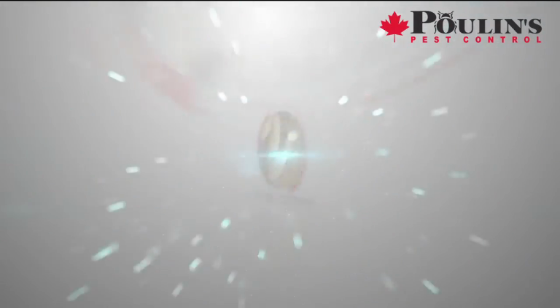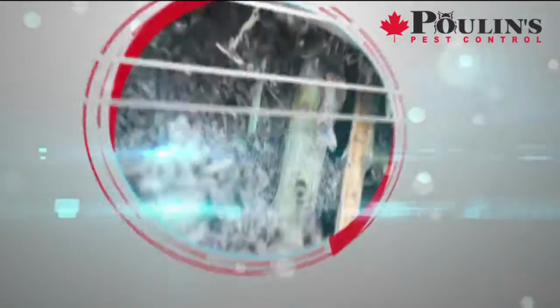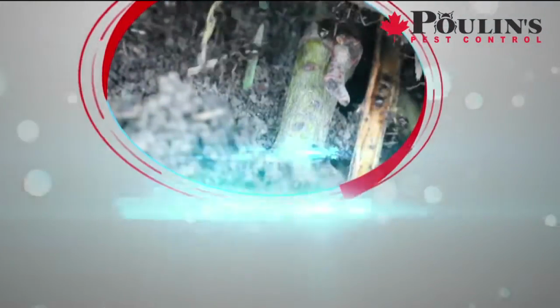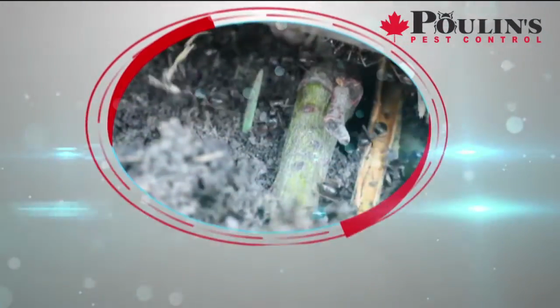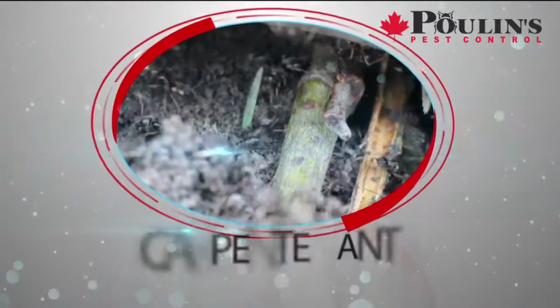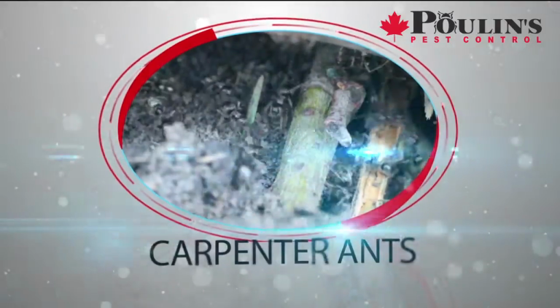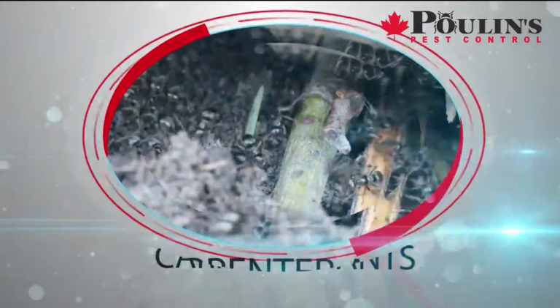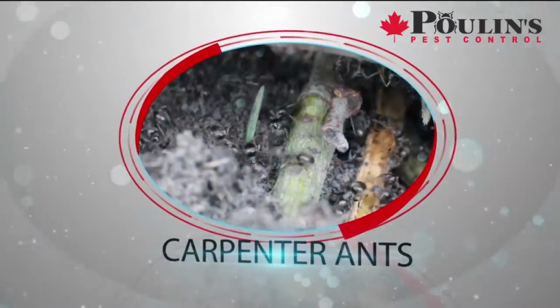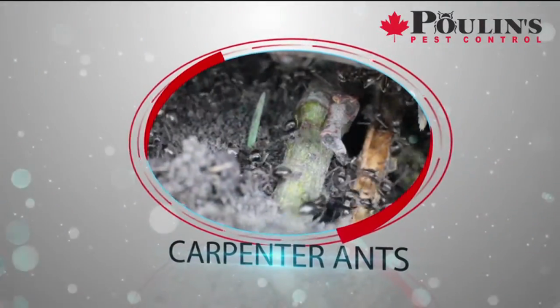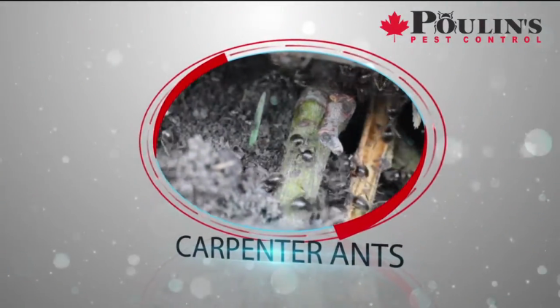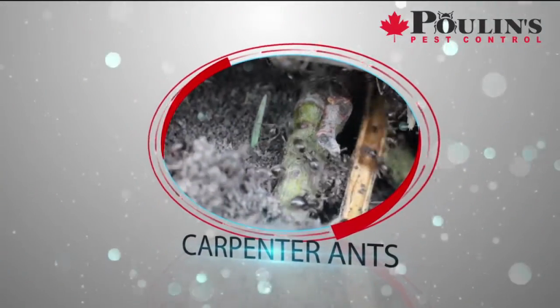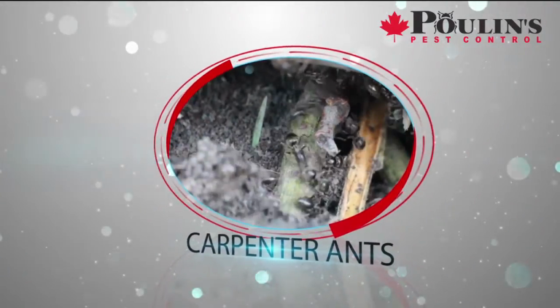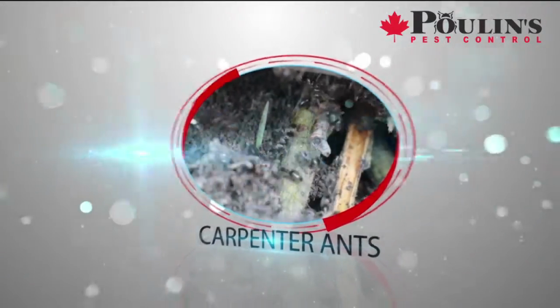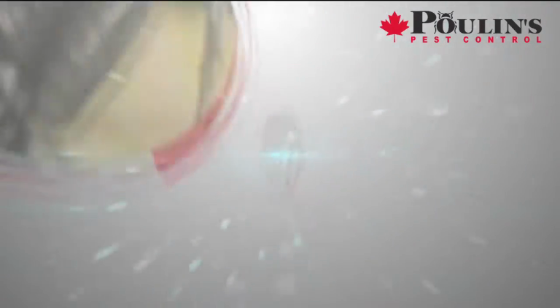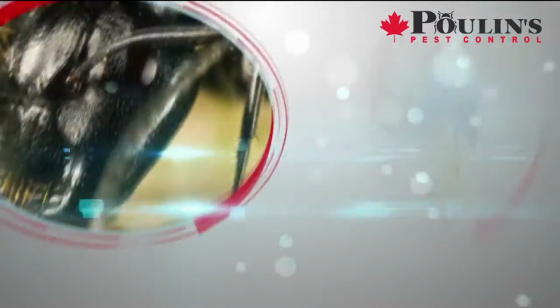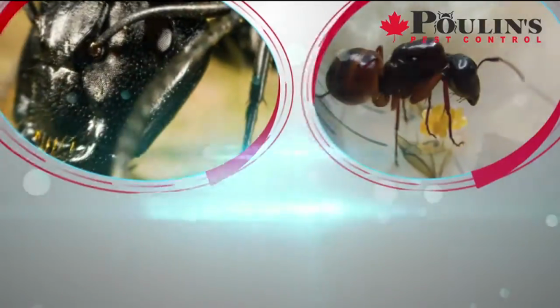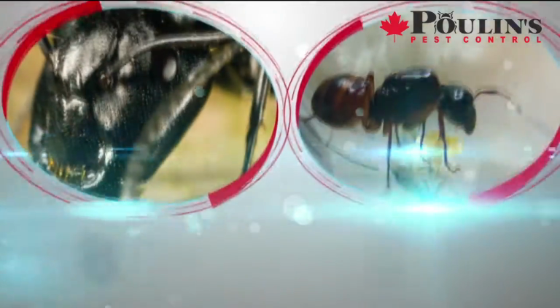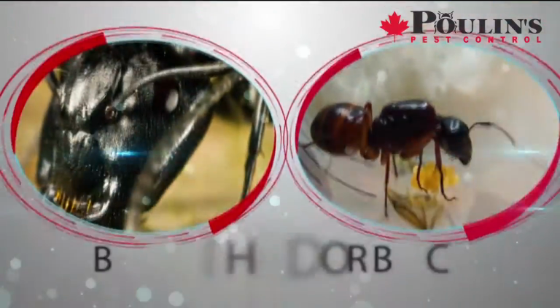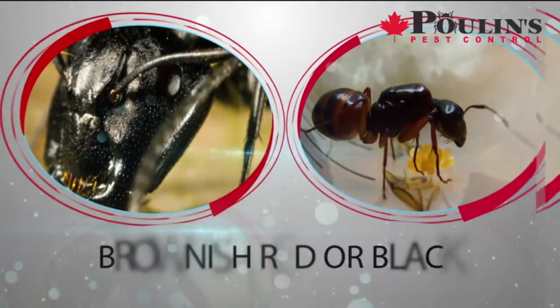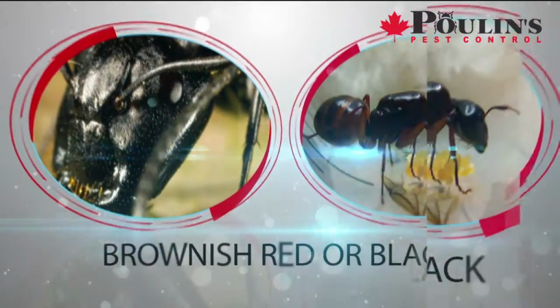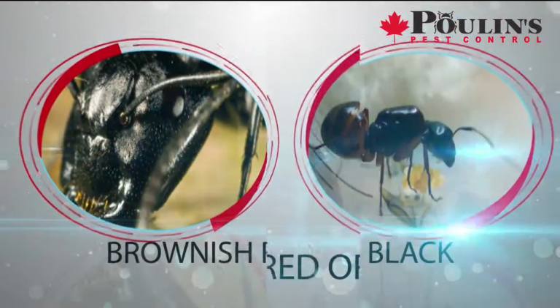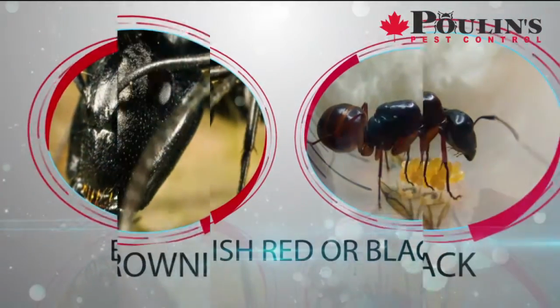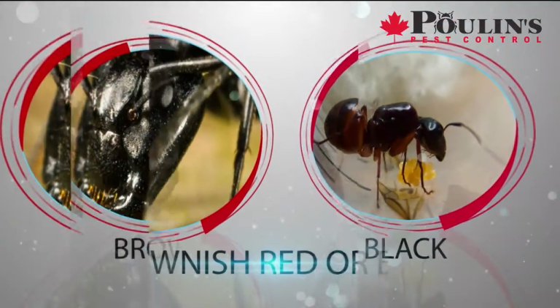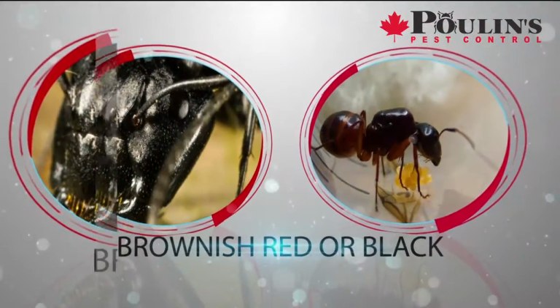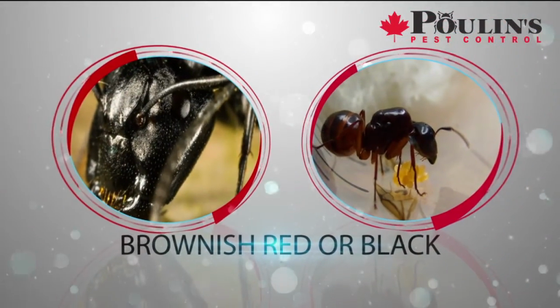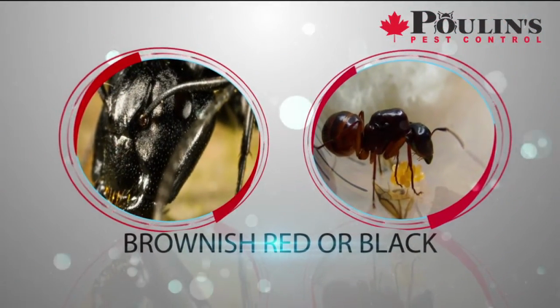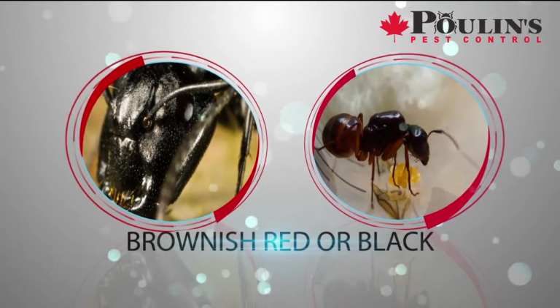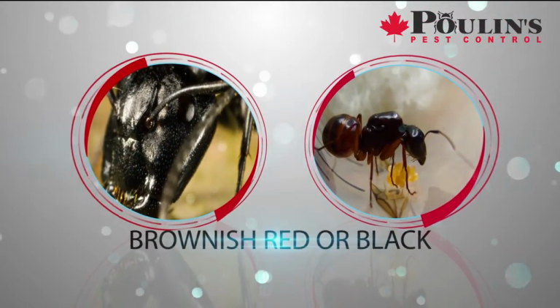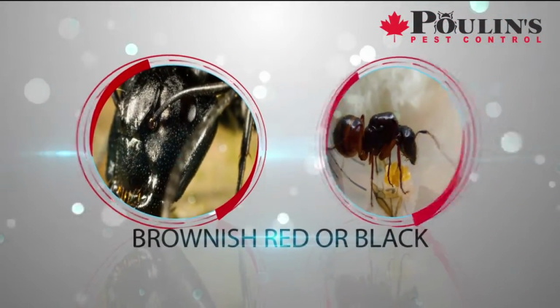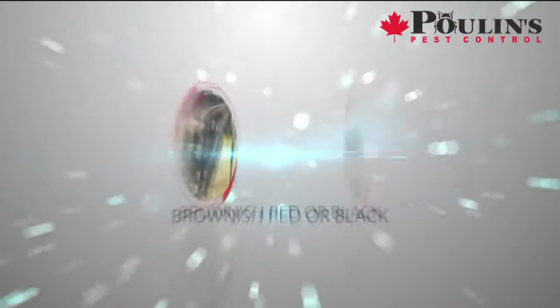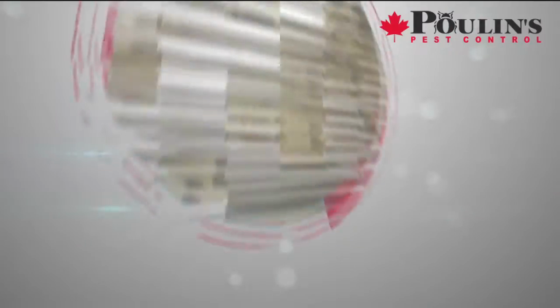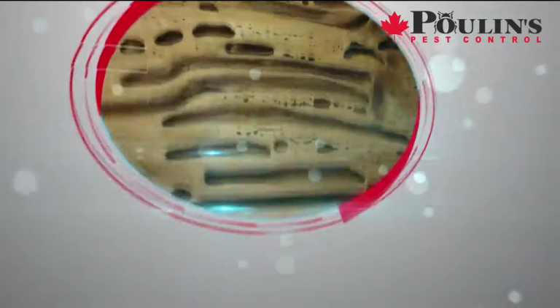Carpenter ants are one of the biggest insect threats to Canadian homes. Generally larger than most ants, and either dark brownish-red or black in color, carpenter ants are found across the country, and infestations often remain undetected.